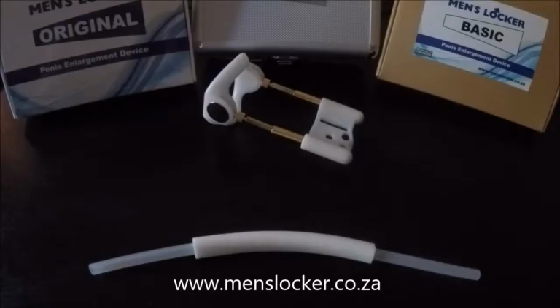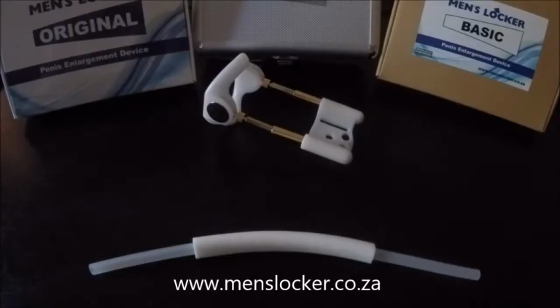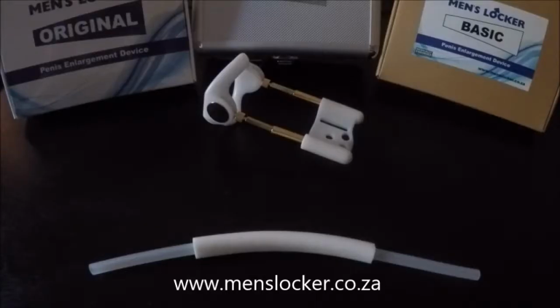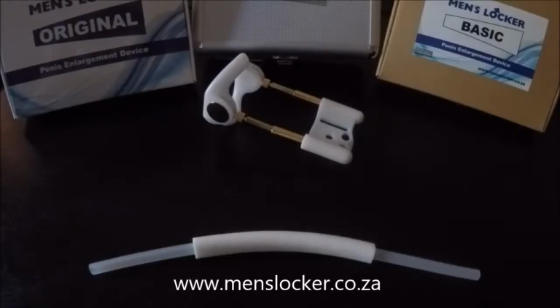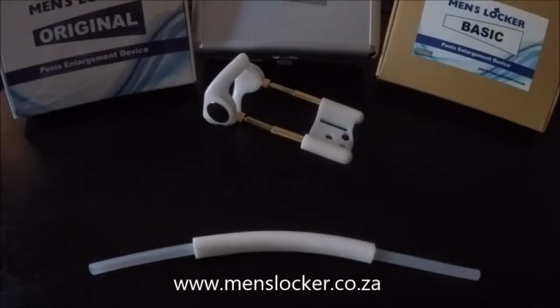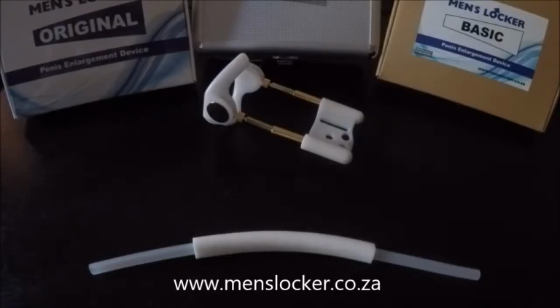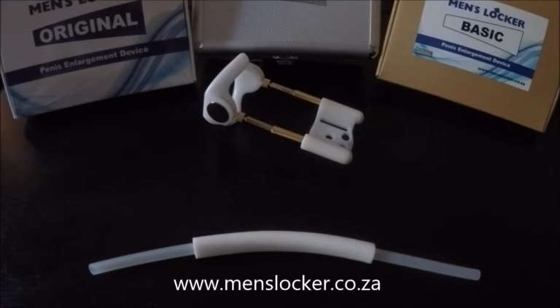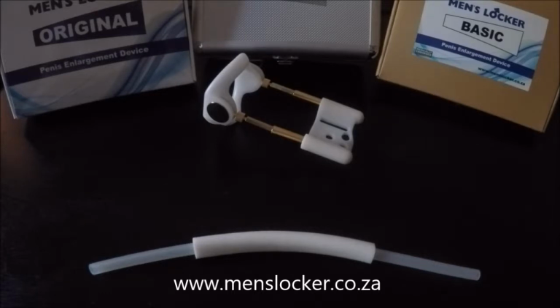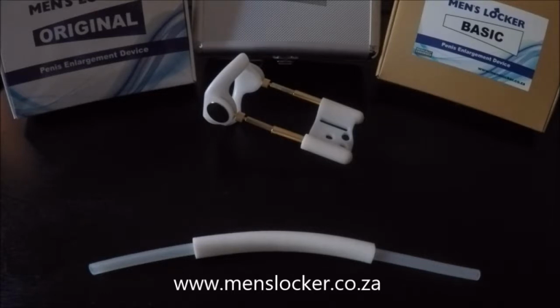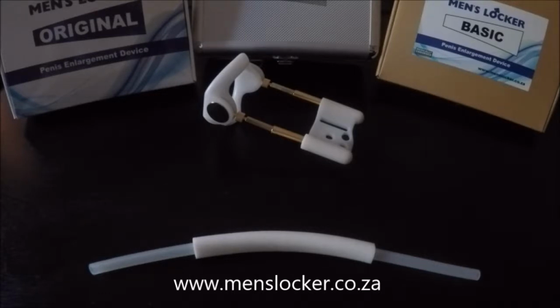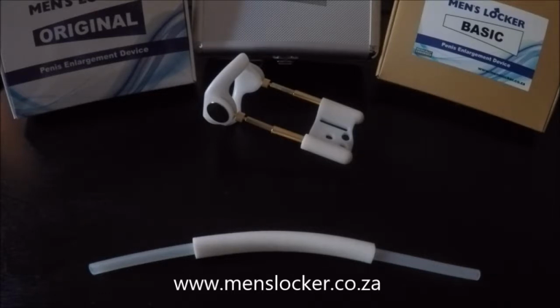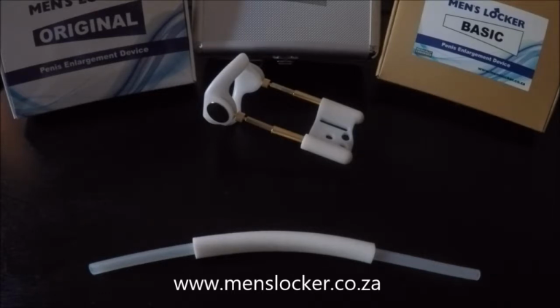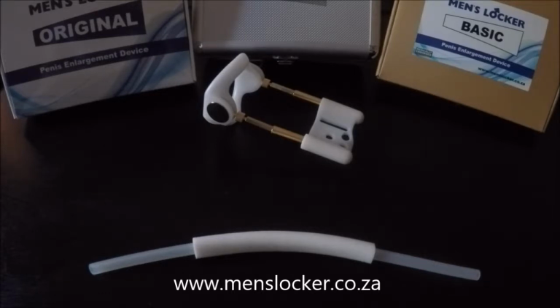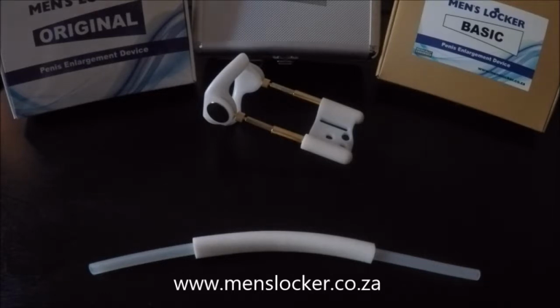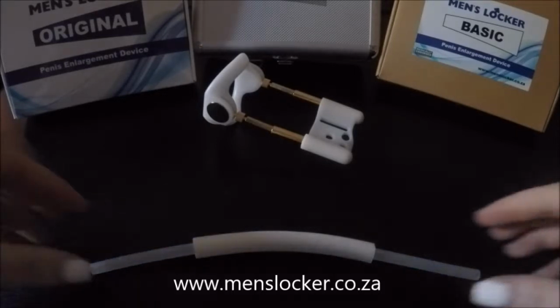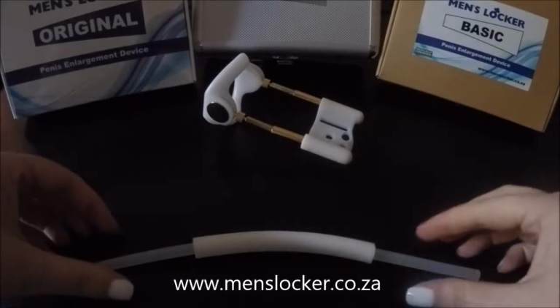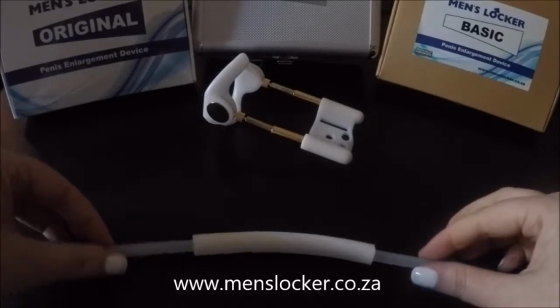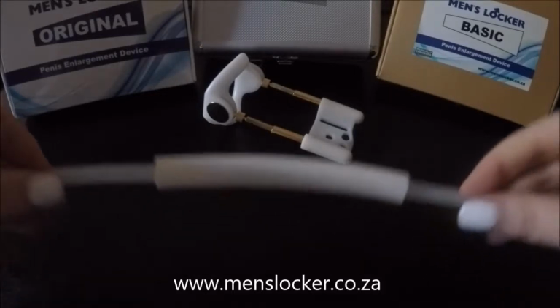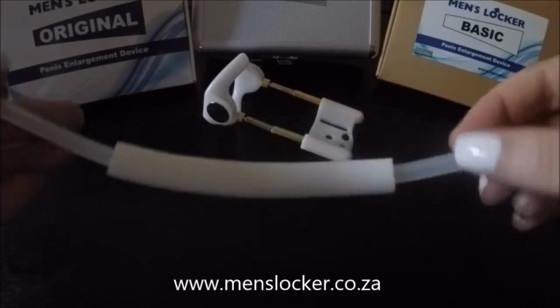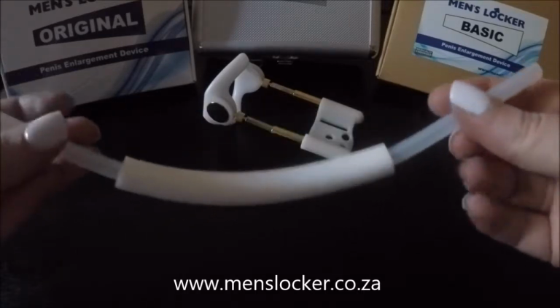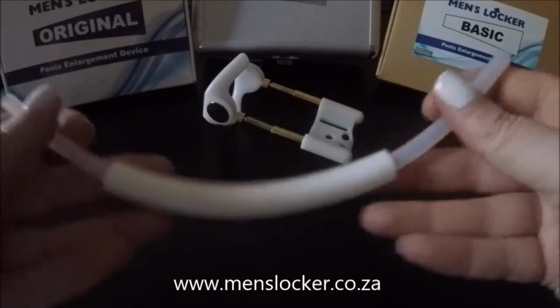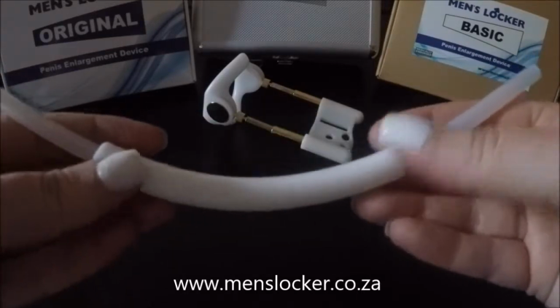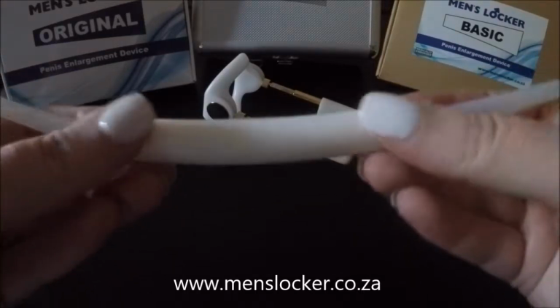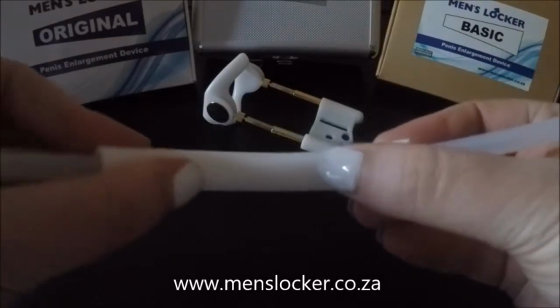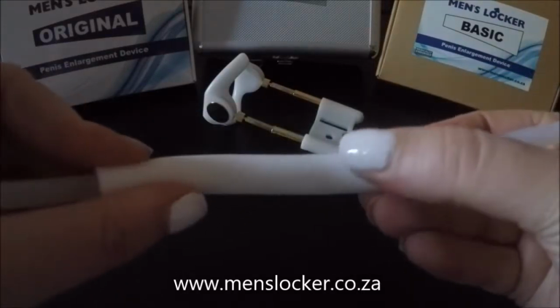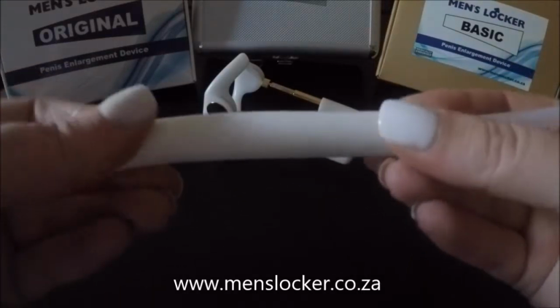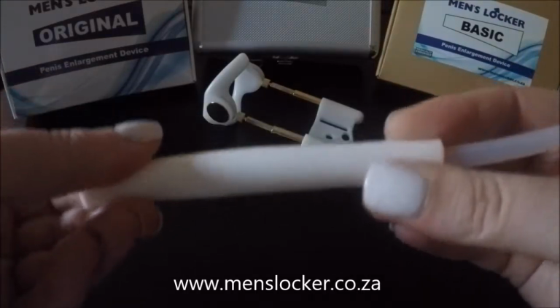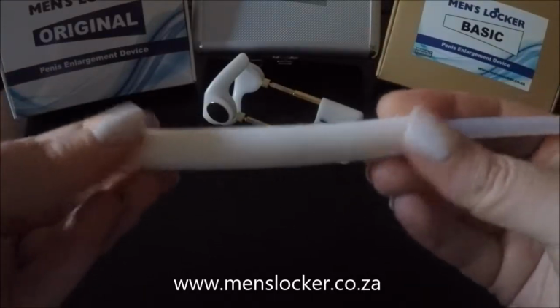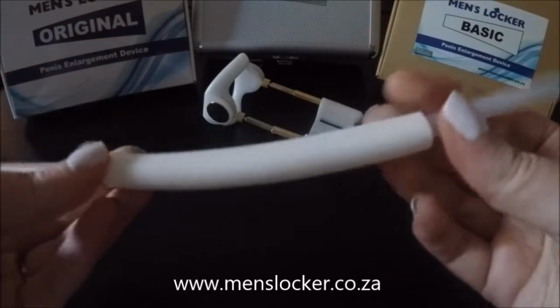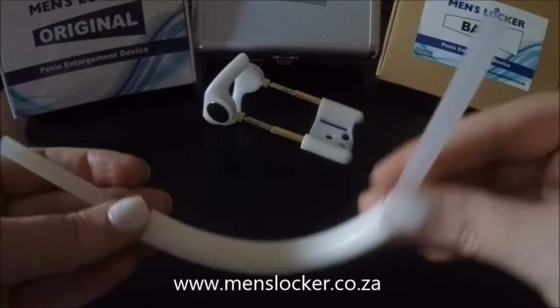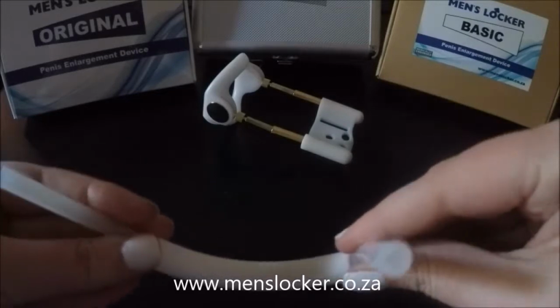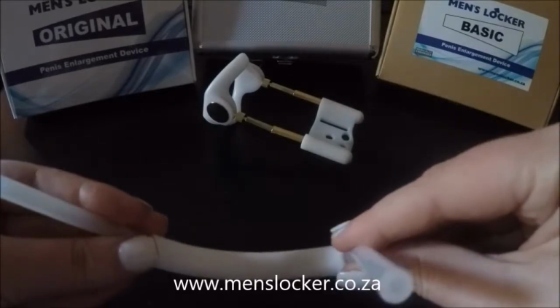Hi everyone and welcome to menslocker.co.za, the authority in penis enlargement. Today I'll be showing you an accessory called super foam. Basically it's a flexible rubbery tube with a silicone tube inside it.